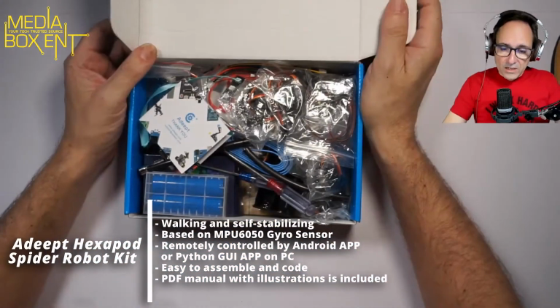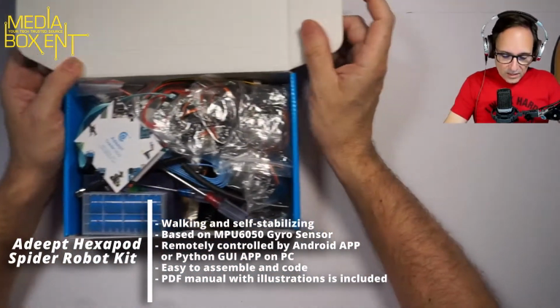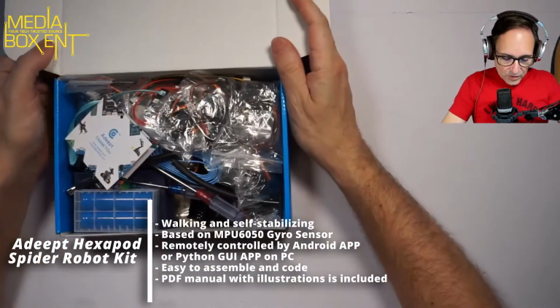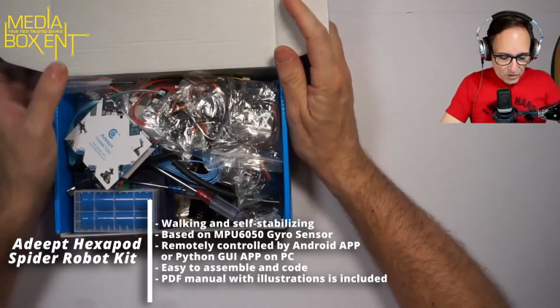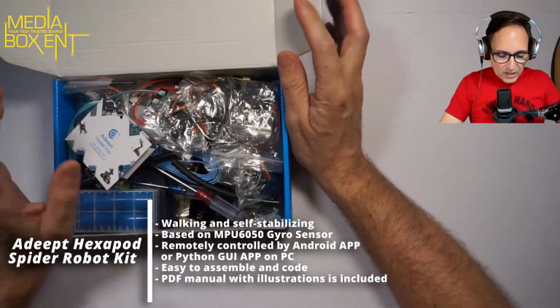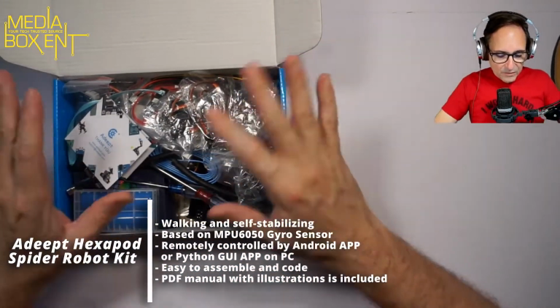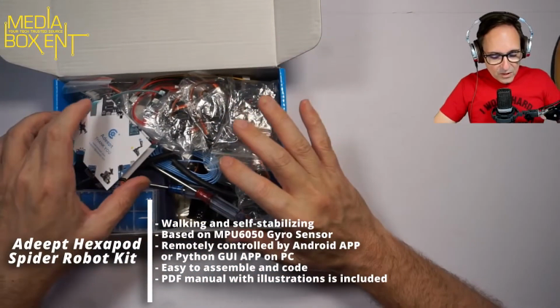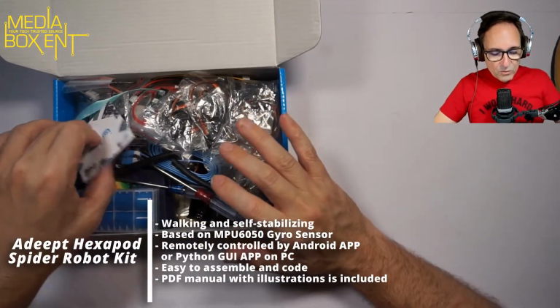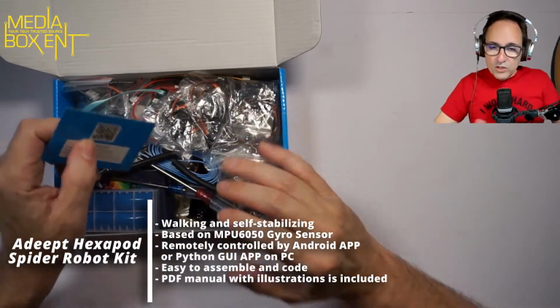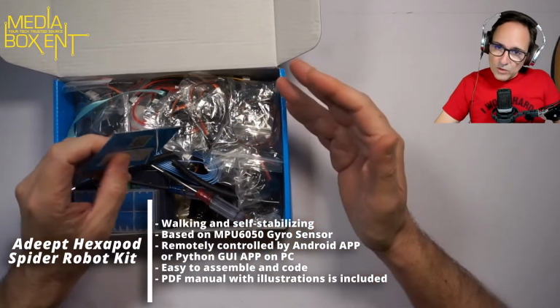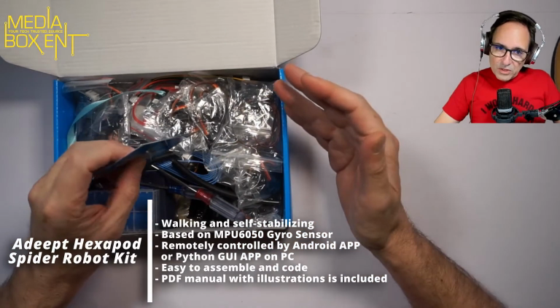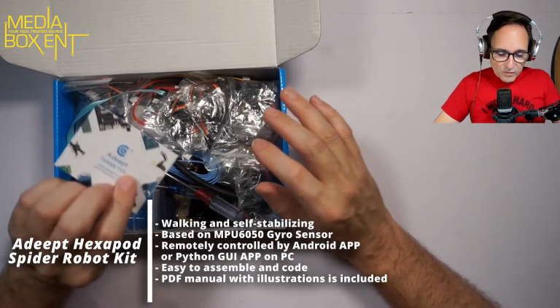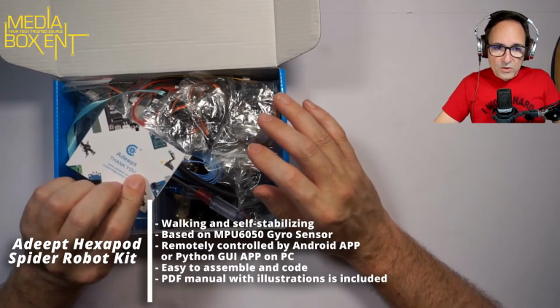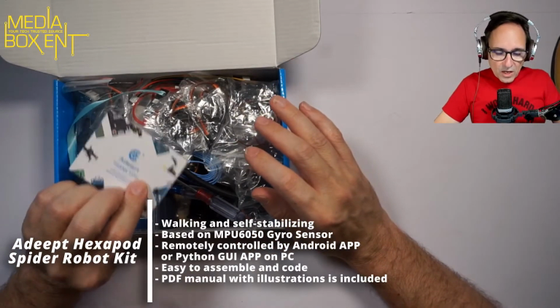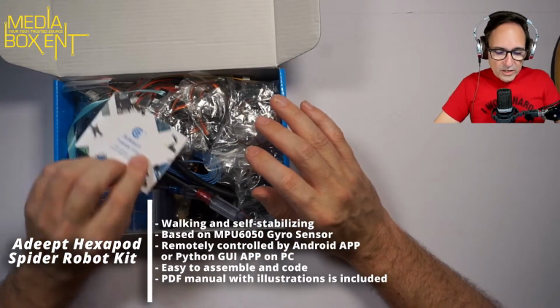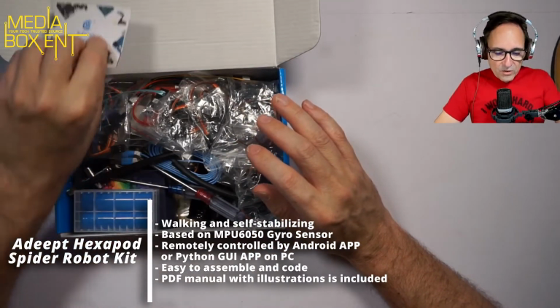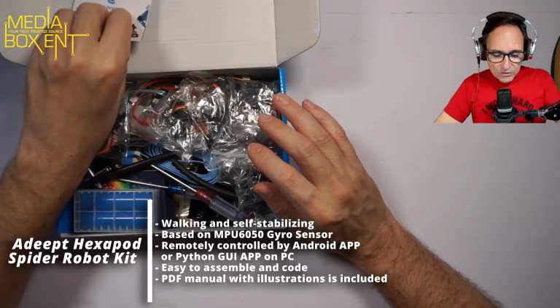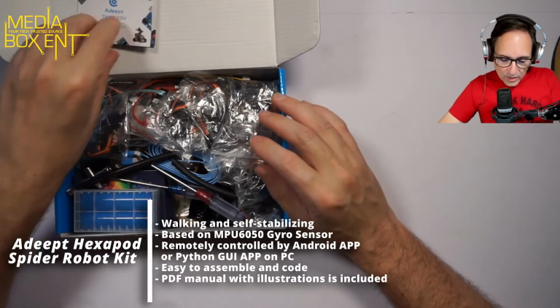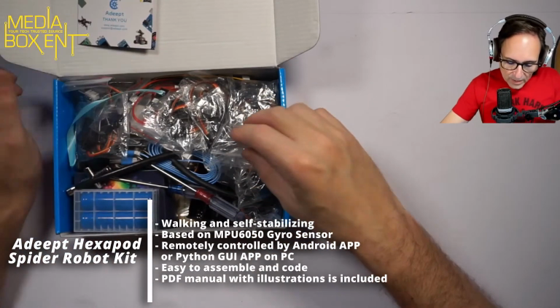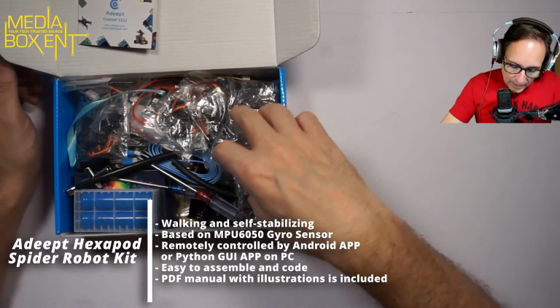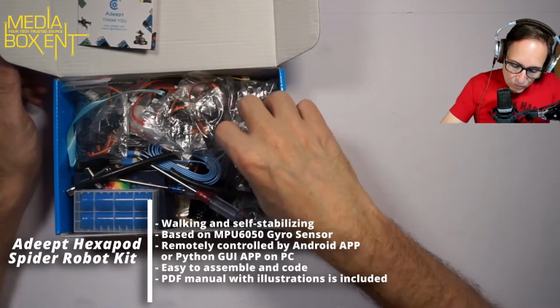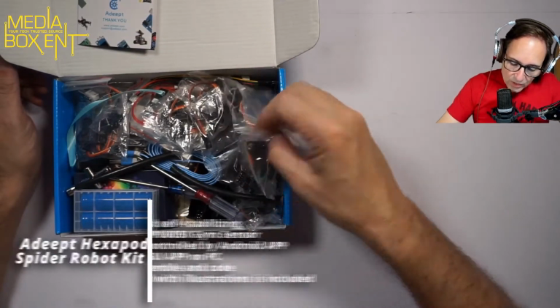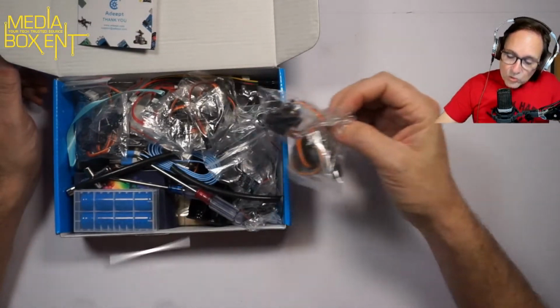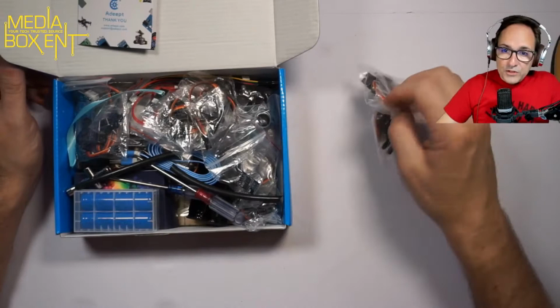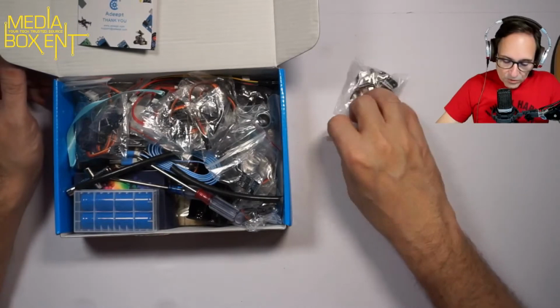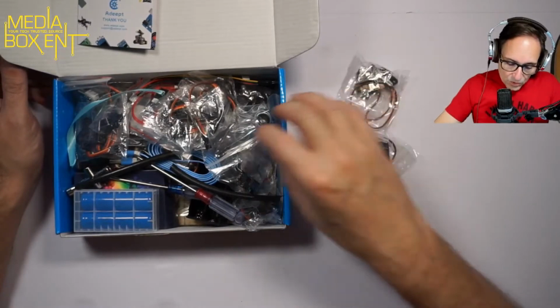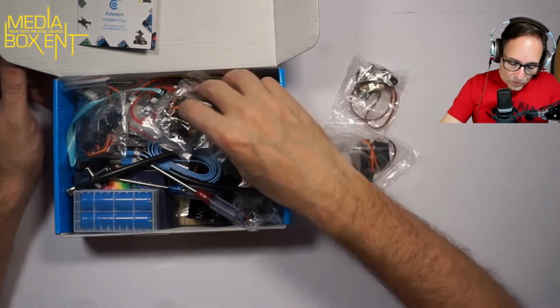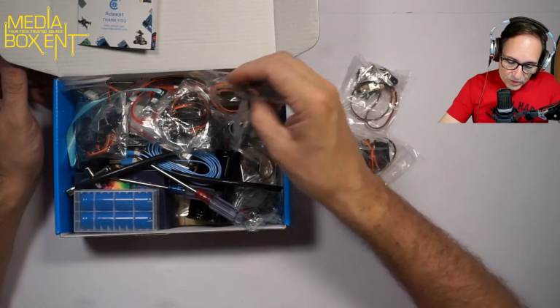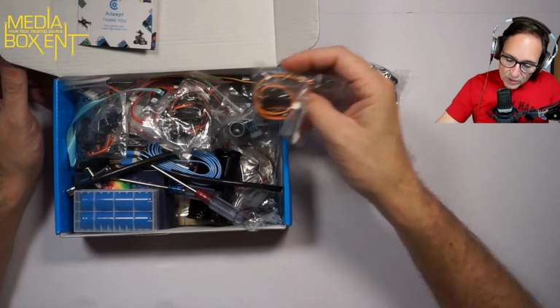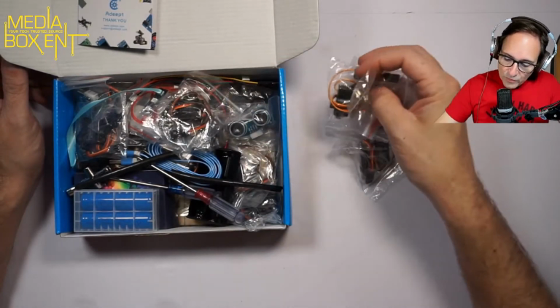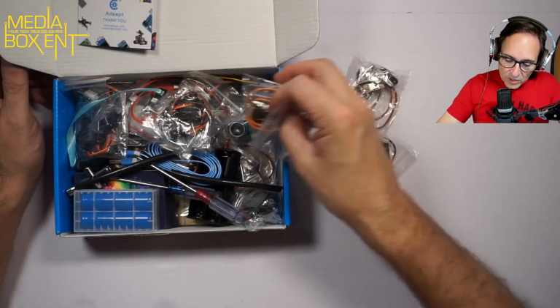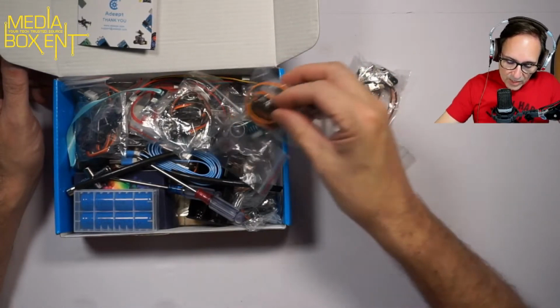Just to remind you, like always, right below we leave the link for this particular product. First of all, you need to download the PDF — they show you how to do it. To start, you get 12 servos — that's two for each leg.